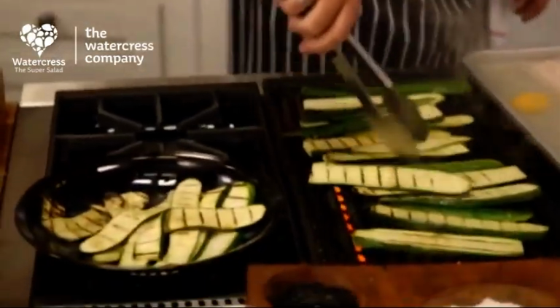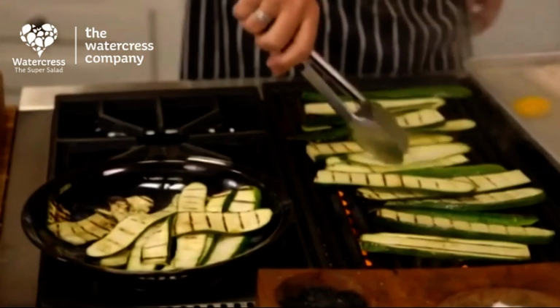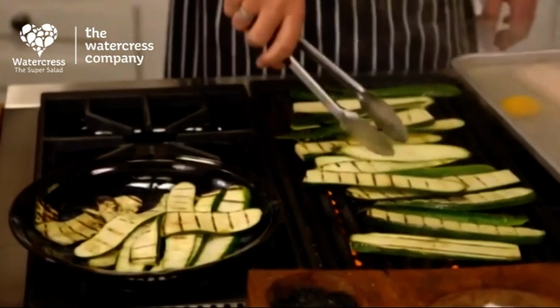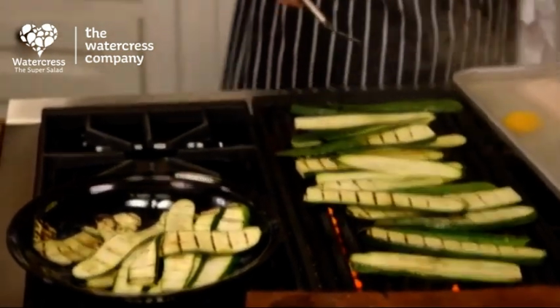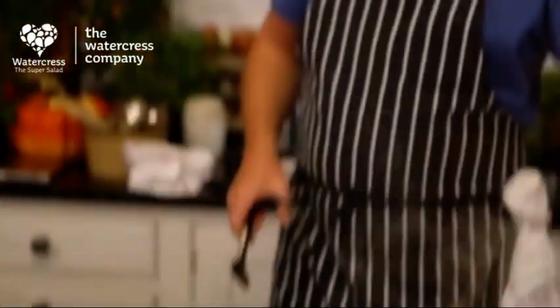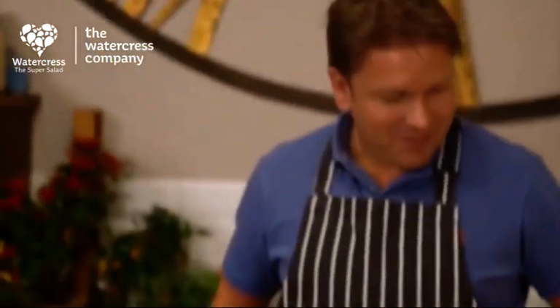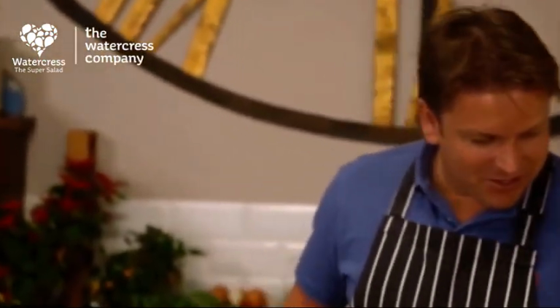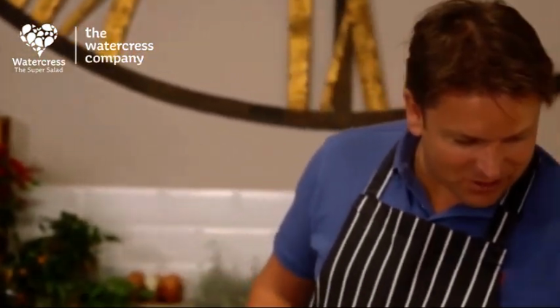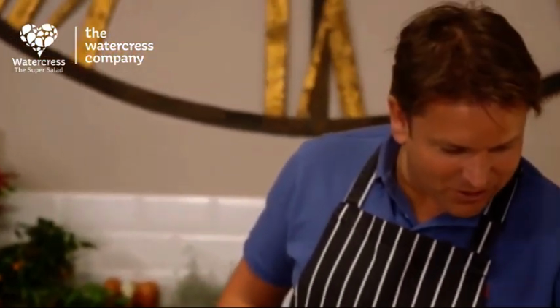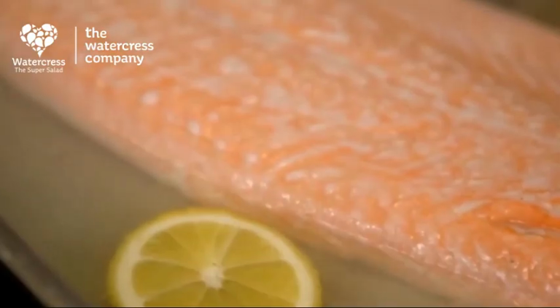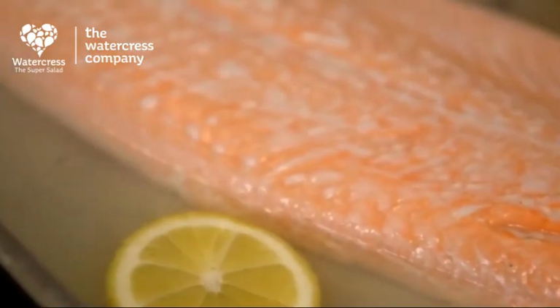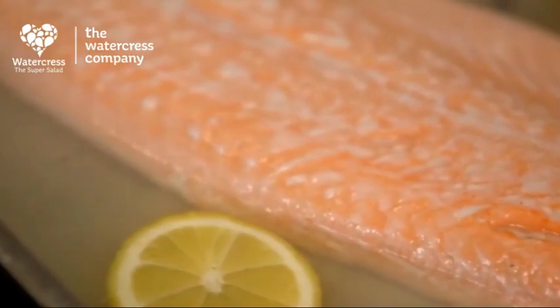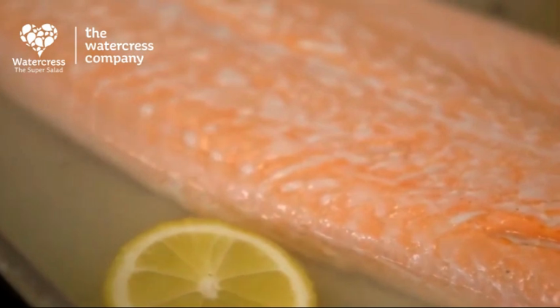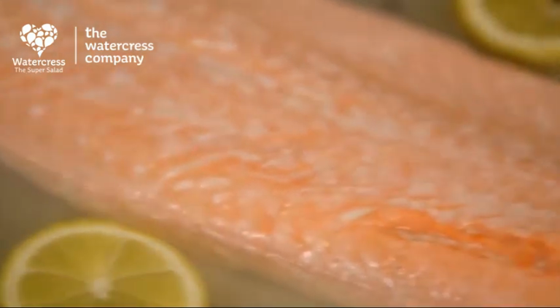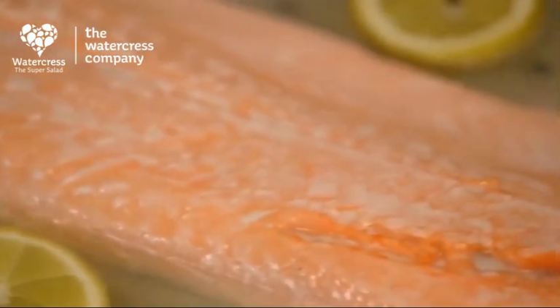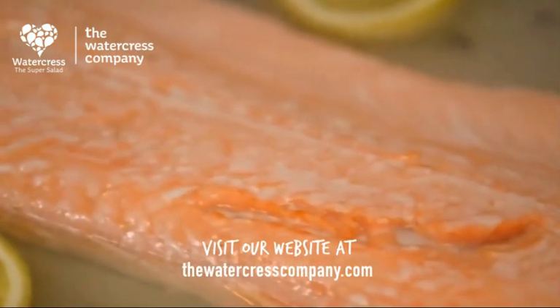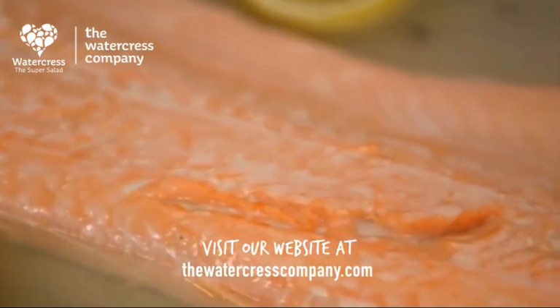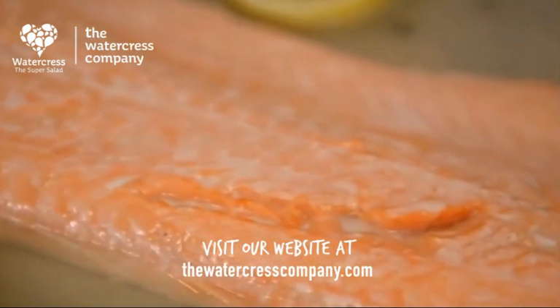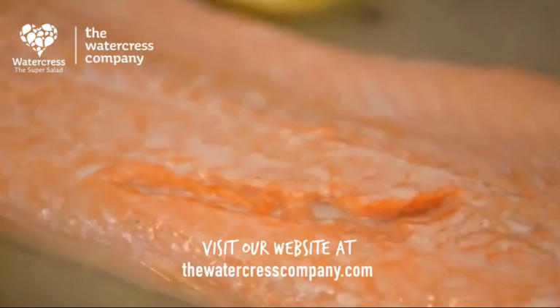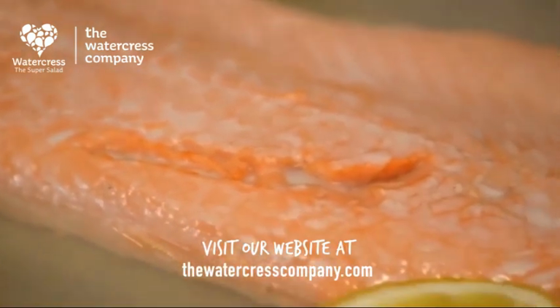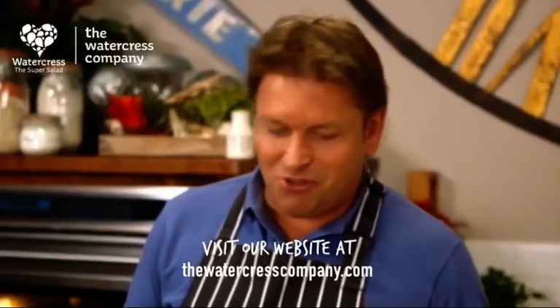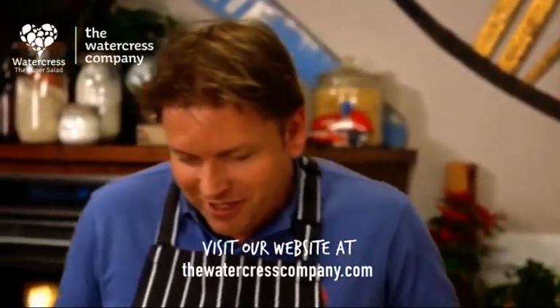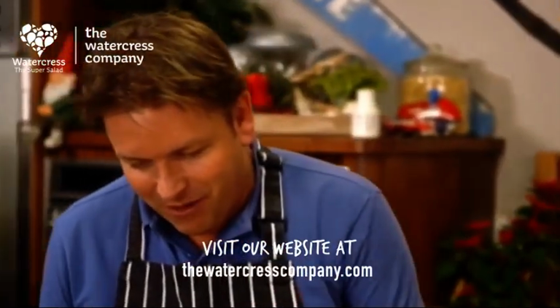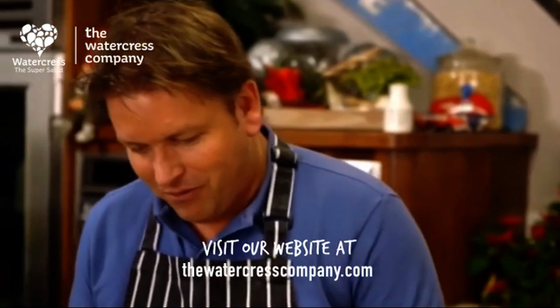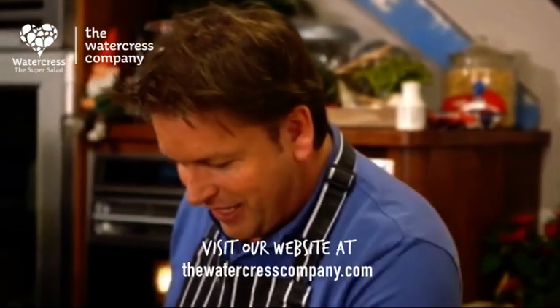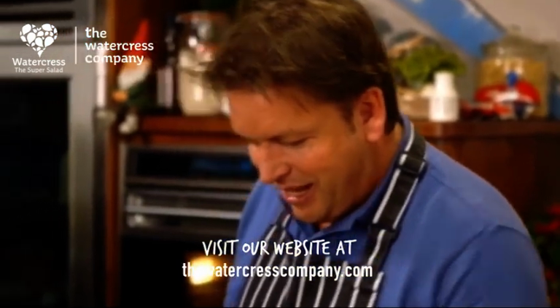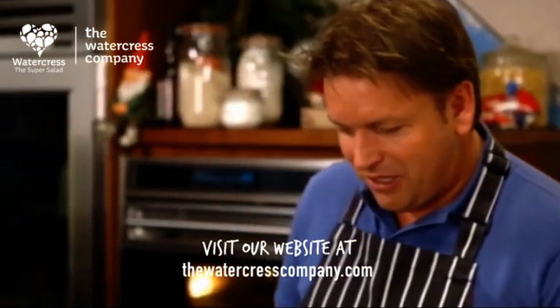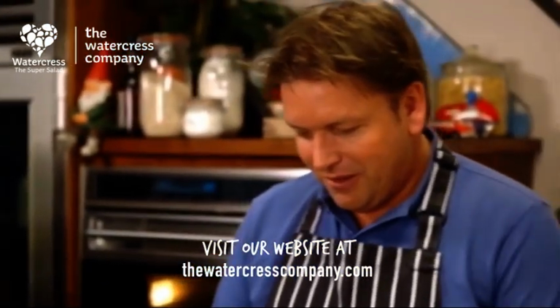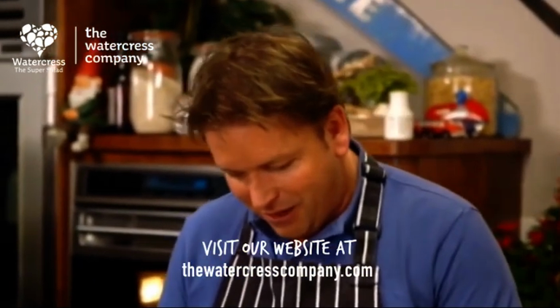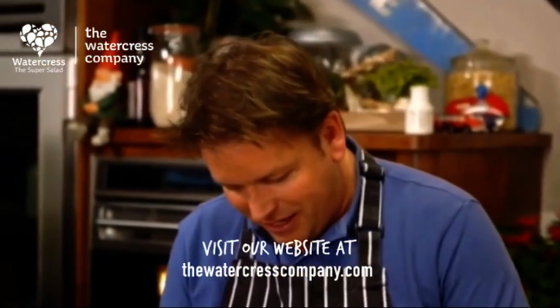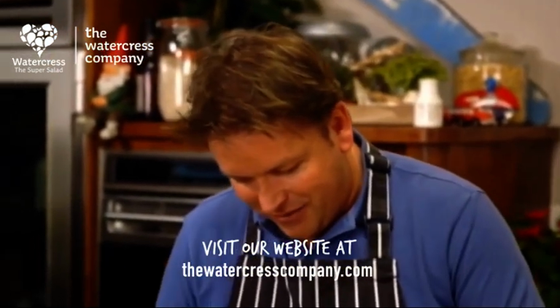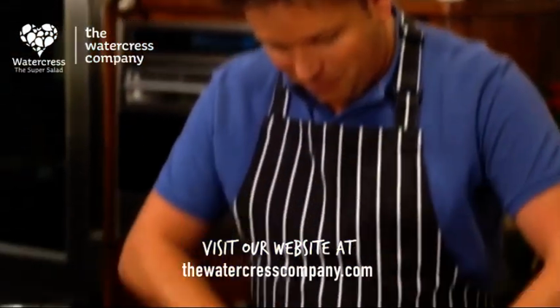We're going to char-grill the courgettes. The salmon's out — we just allow that to cool slightly, and that's the key to this. Using salmon because it goes great with watercress, but you can use chicken, whatever you want really. Then it's entirely up to you how you layer this up.